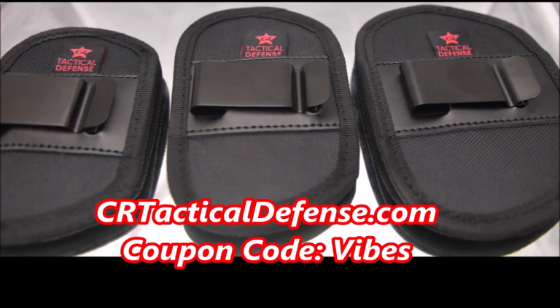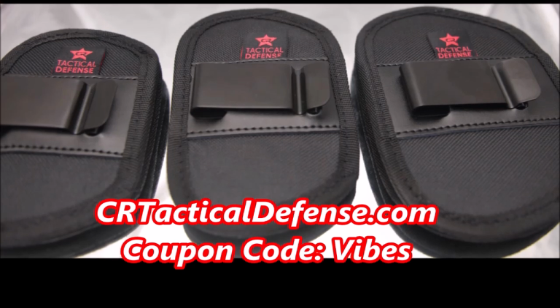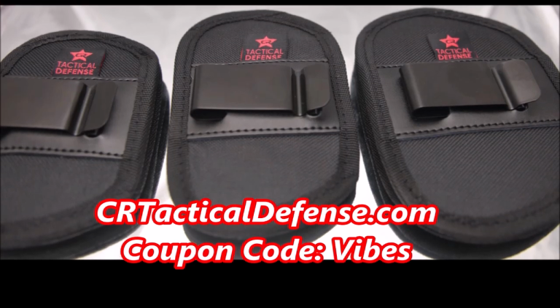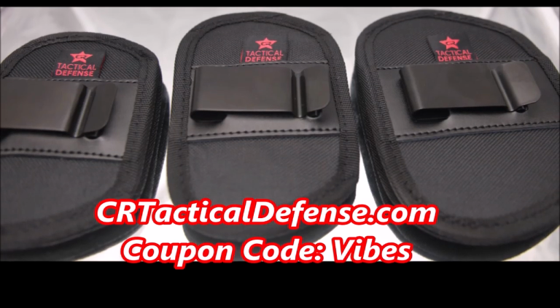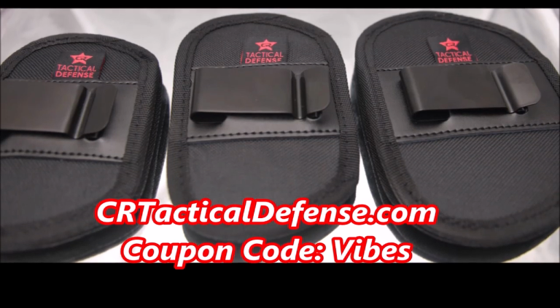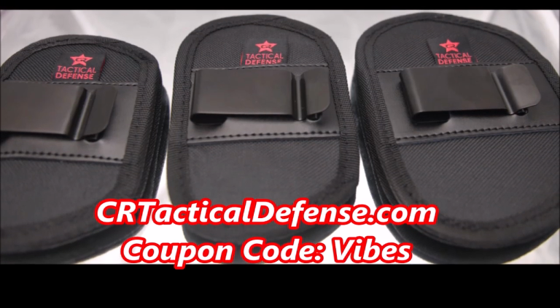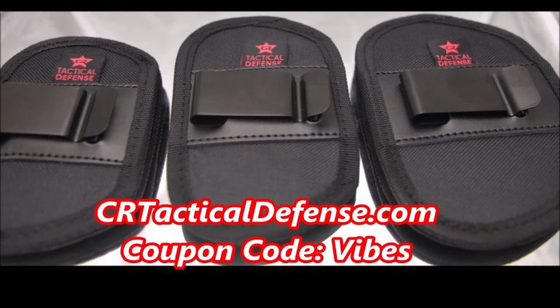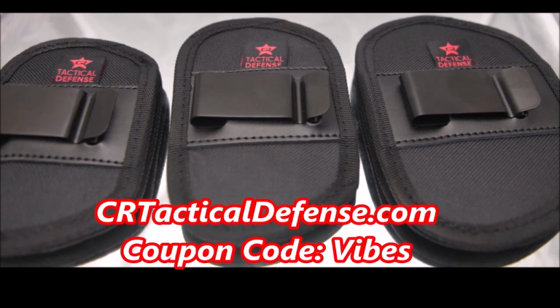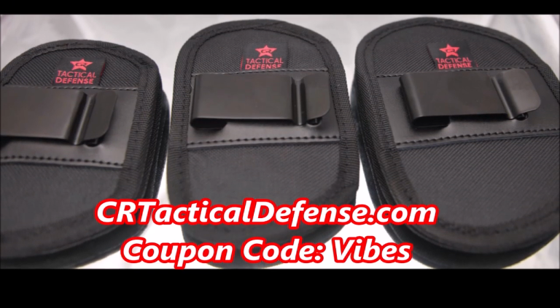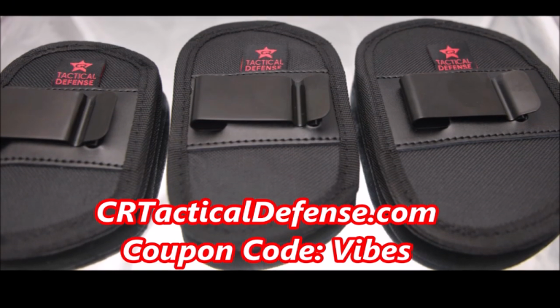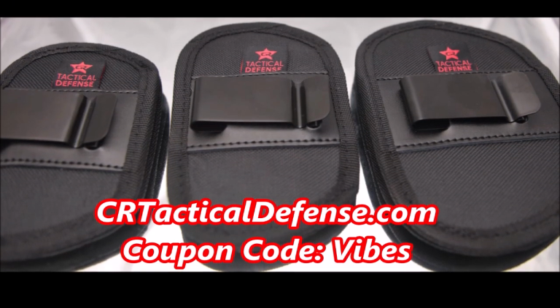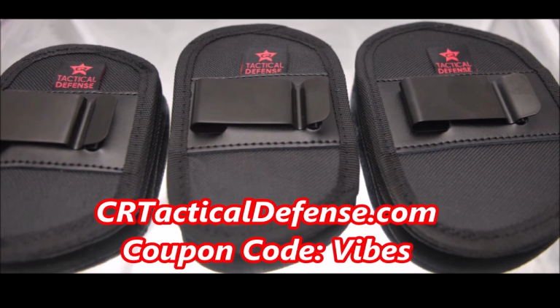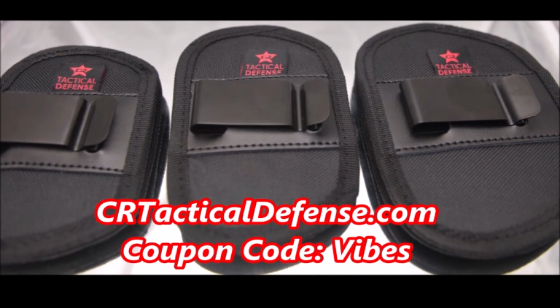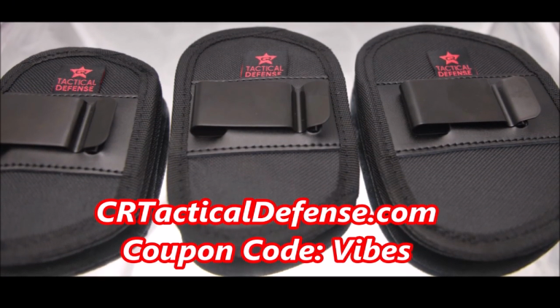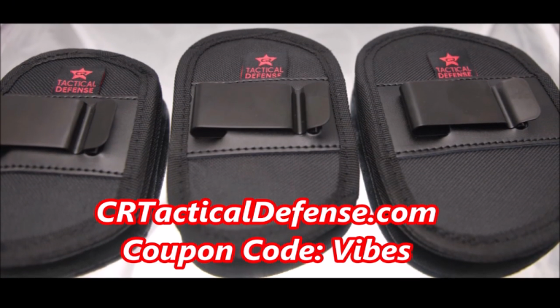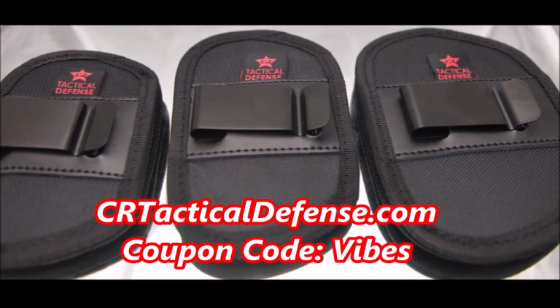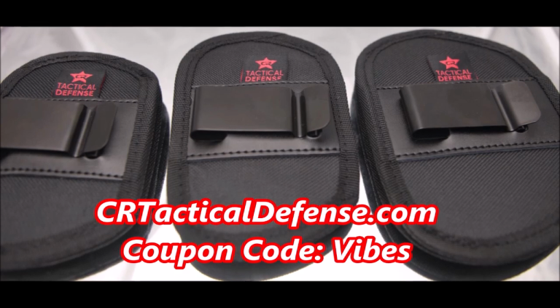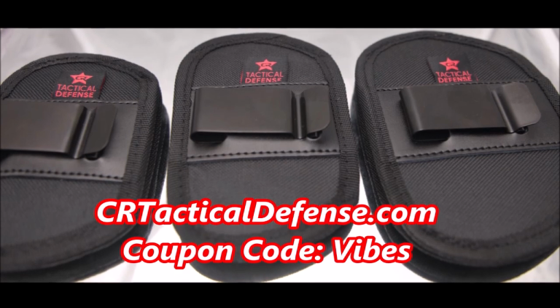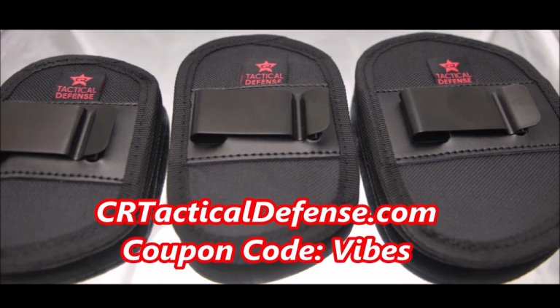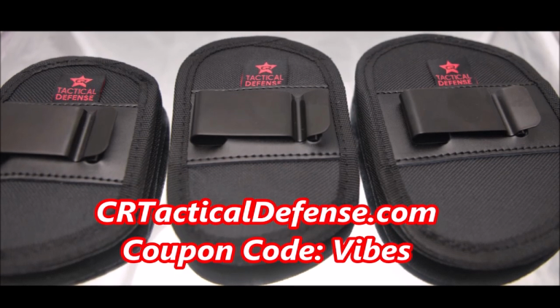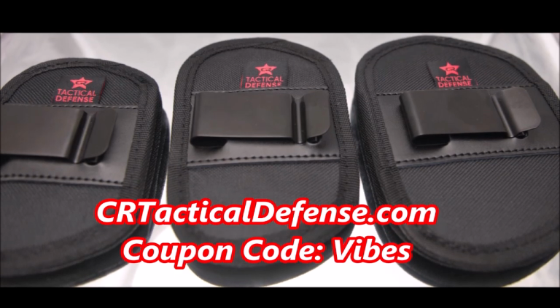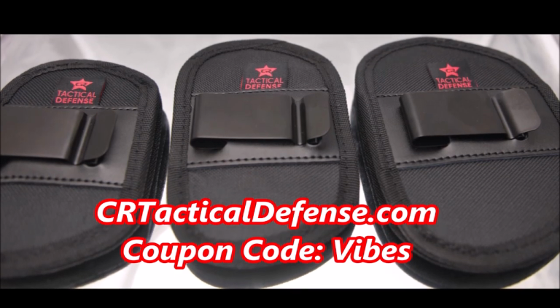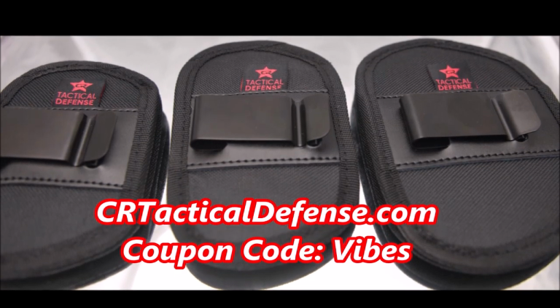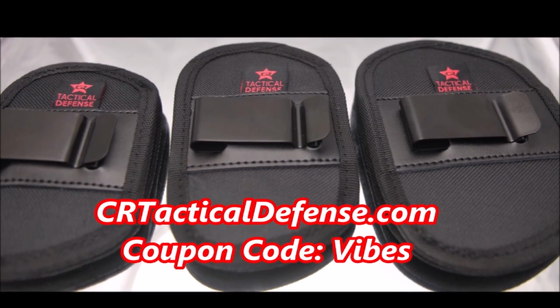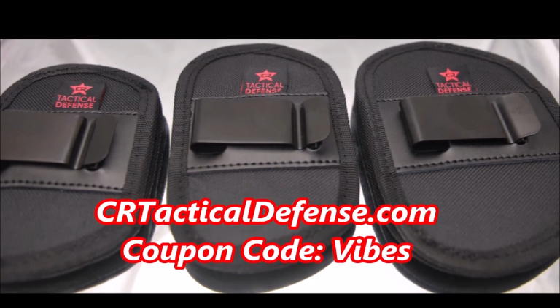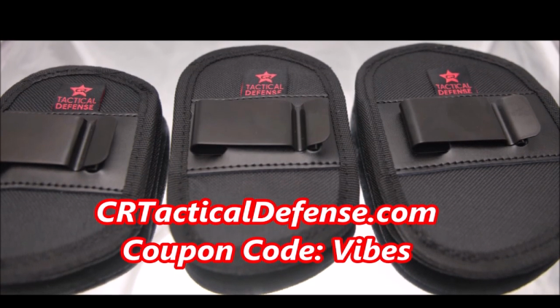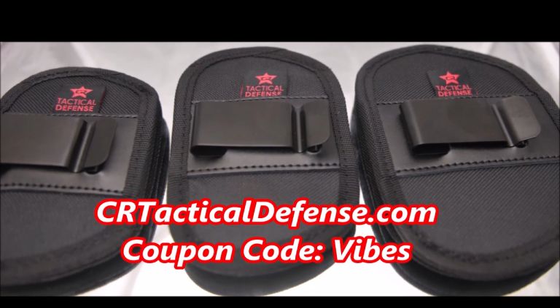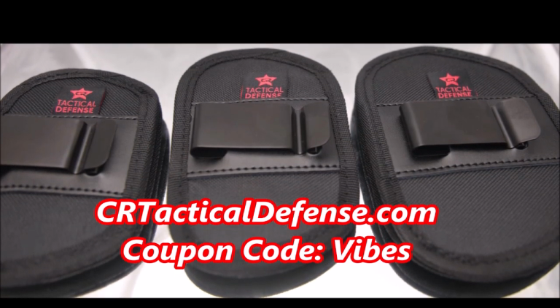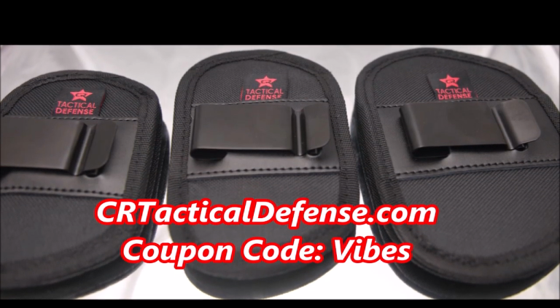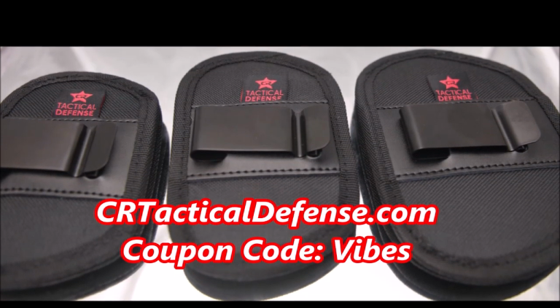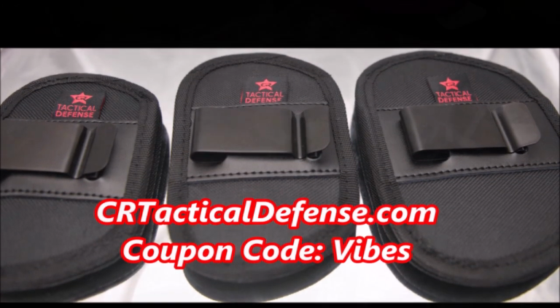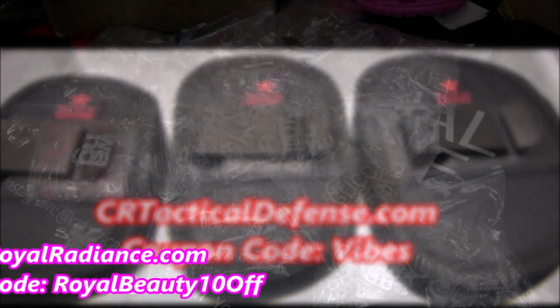Check out our website CRTacticalDefense.com. We do sell in-waistband gun holsters, belly band holsters, and many more. Please check out my discount code Vibes for a special discount for my subscribers.